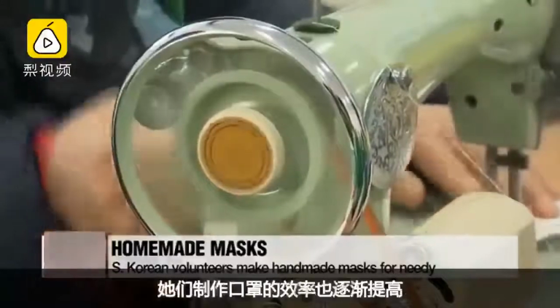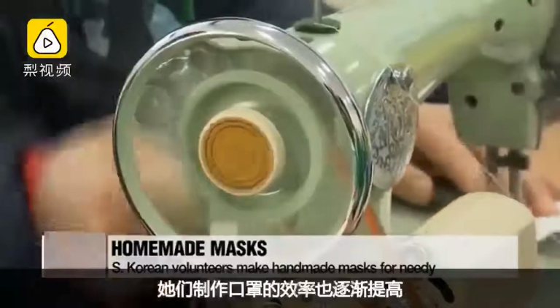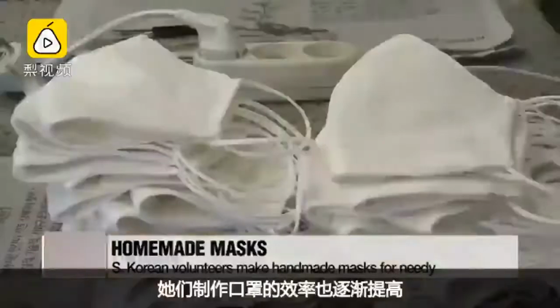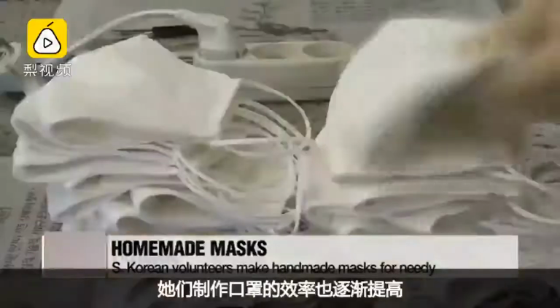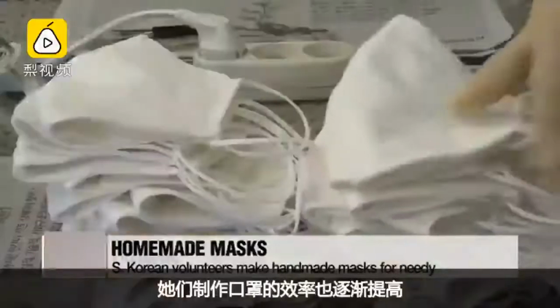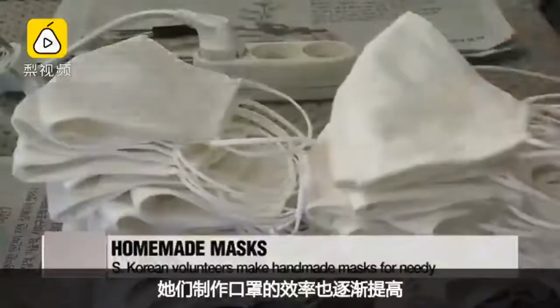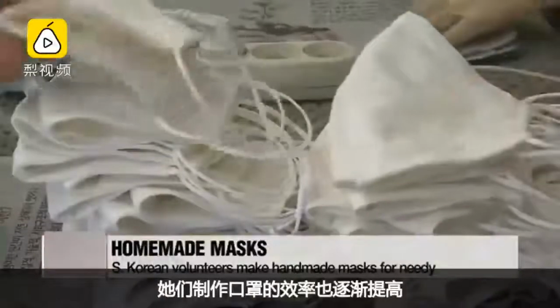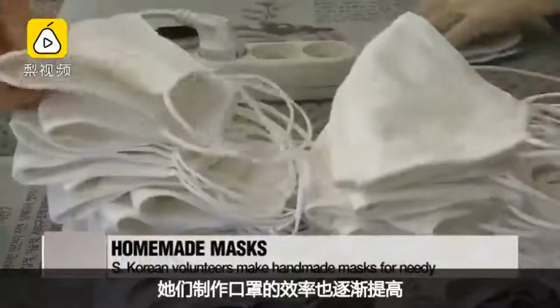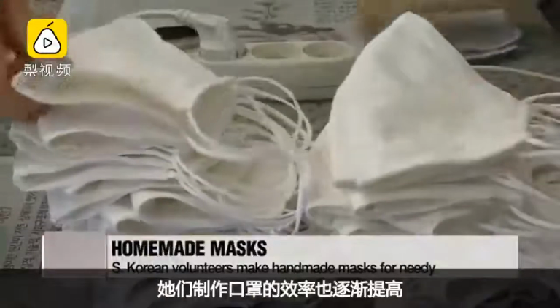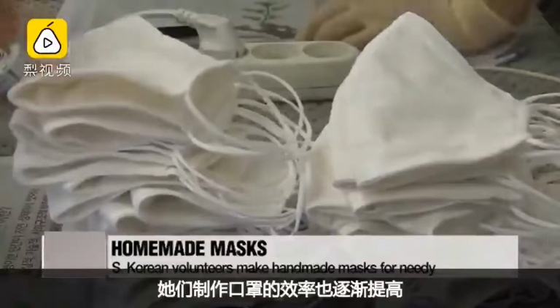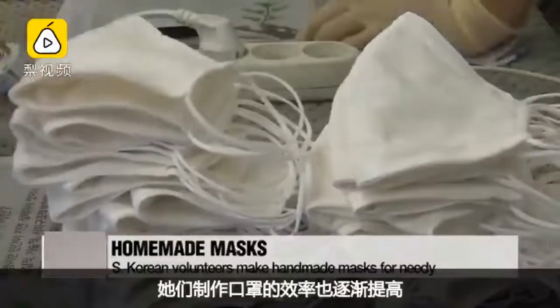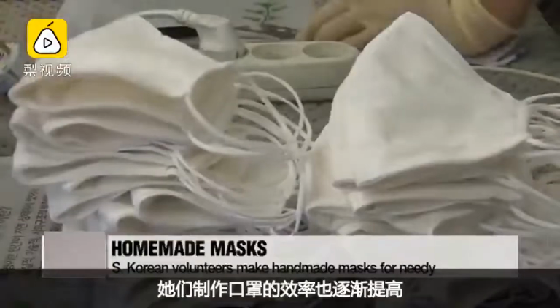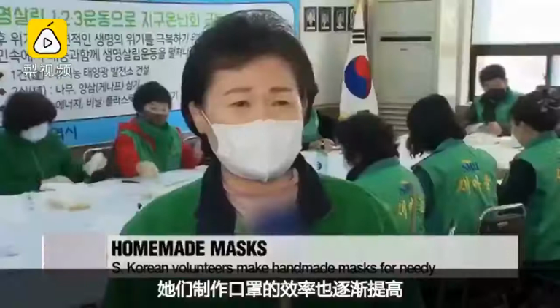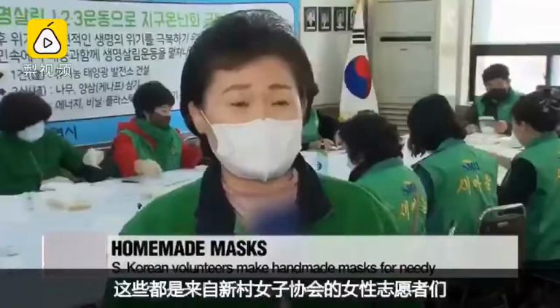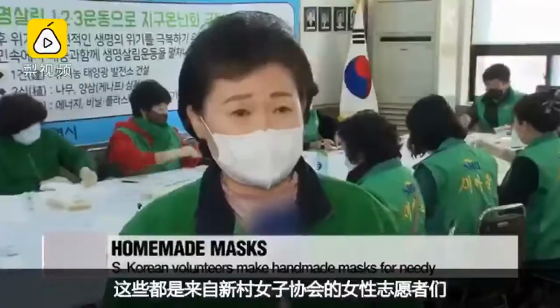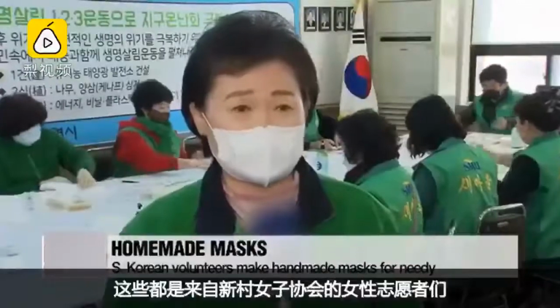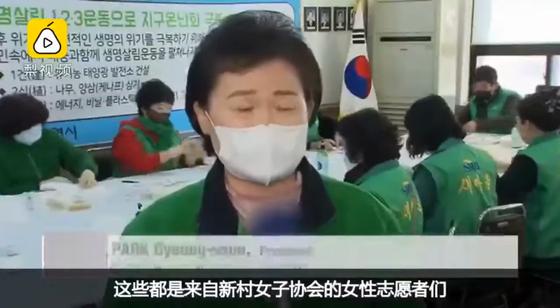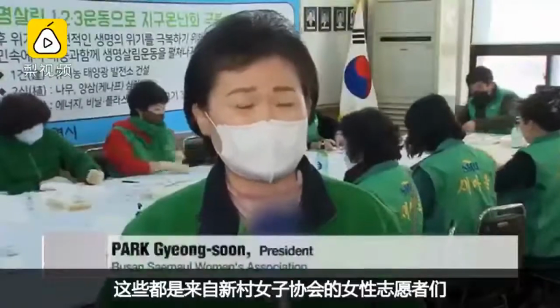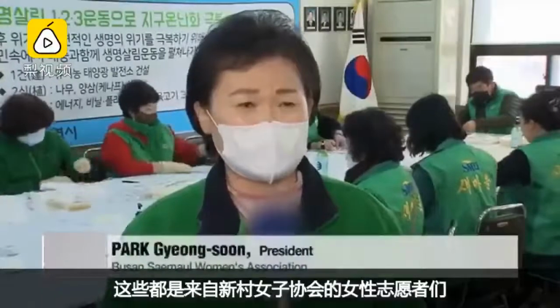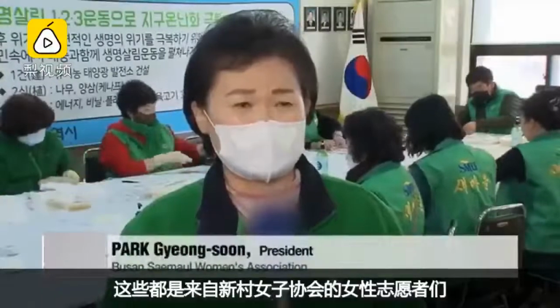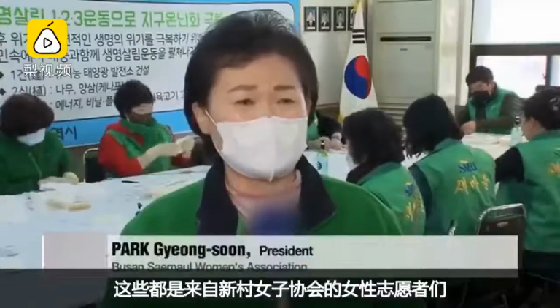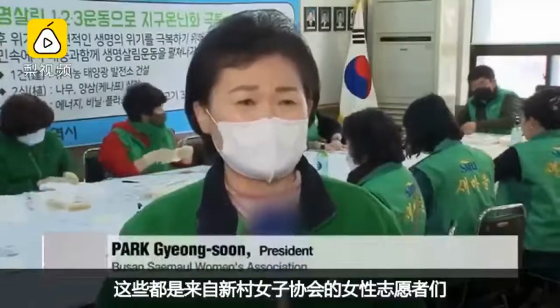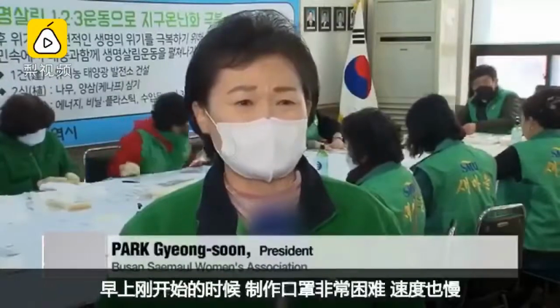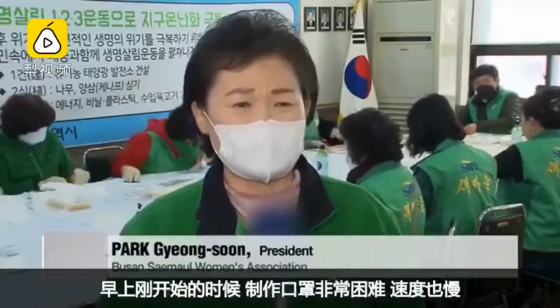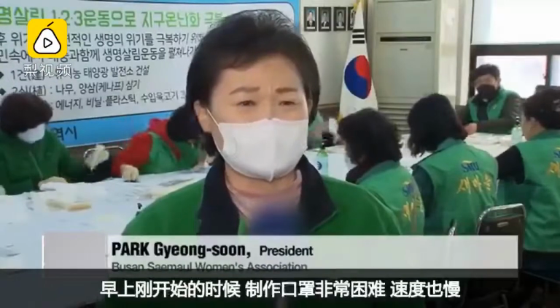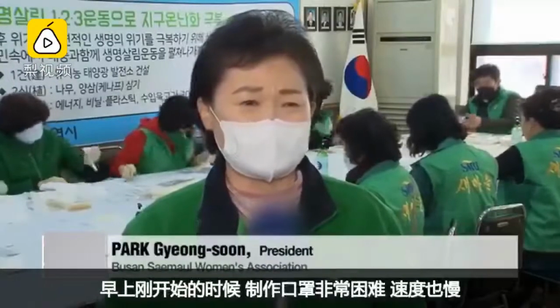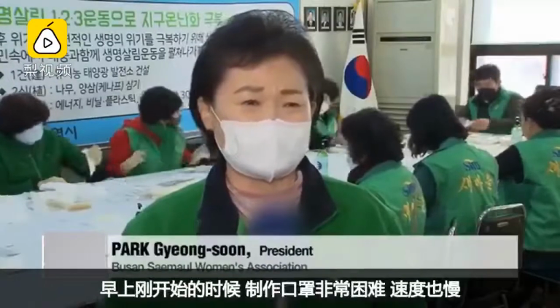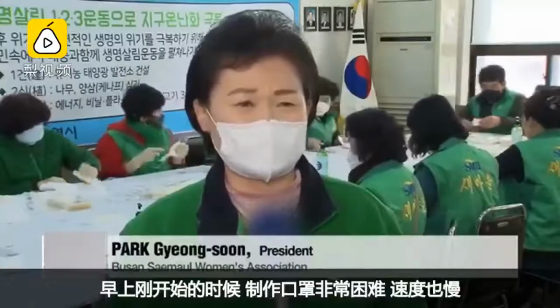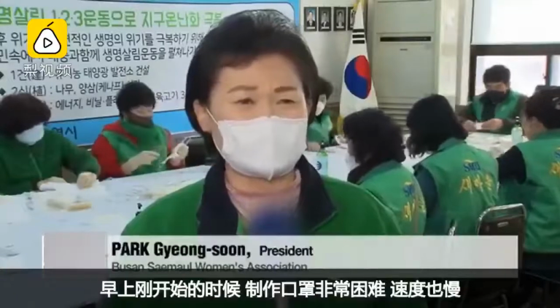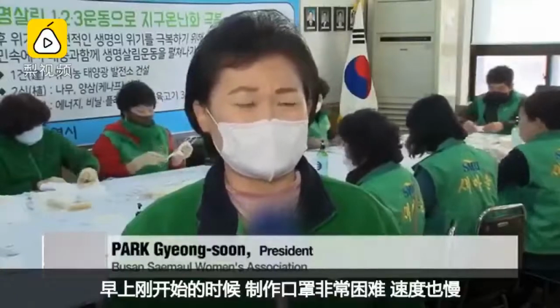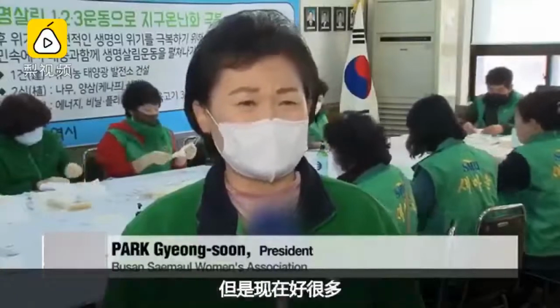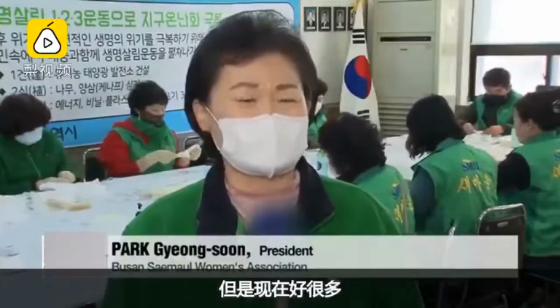And while they were slow at first, they are getting quicker with time. They are all volunteers for the Saemawar Women's Association. It was very difficult and slow in the morning, but we're doing fine now.